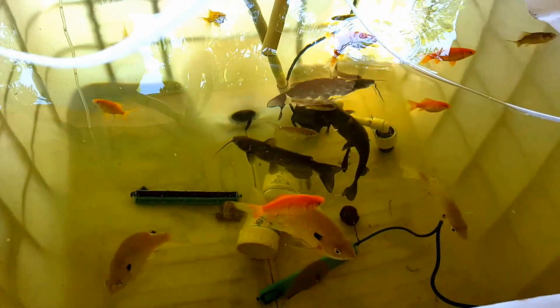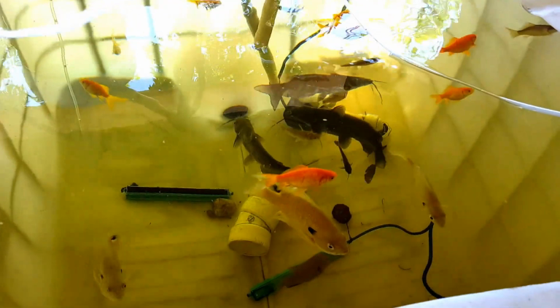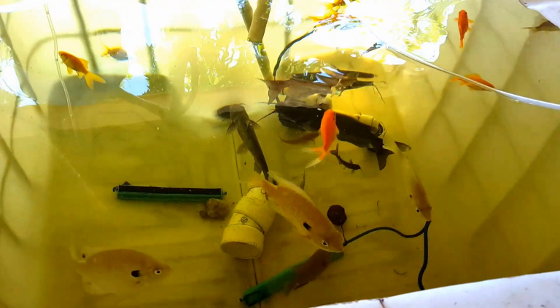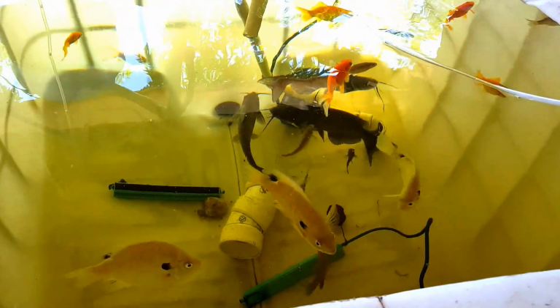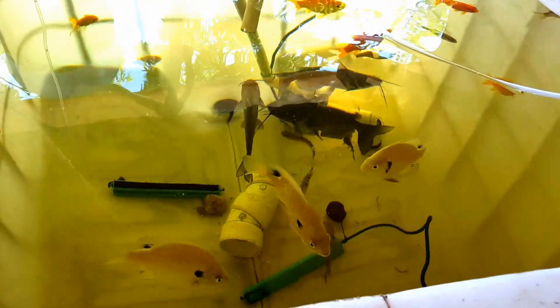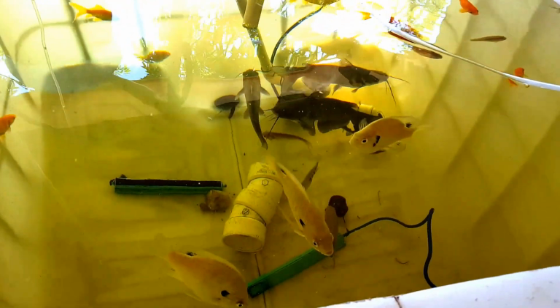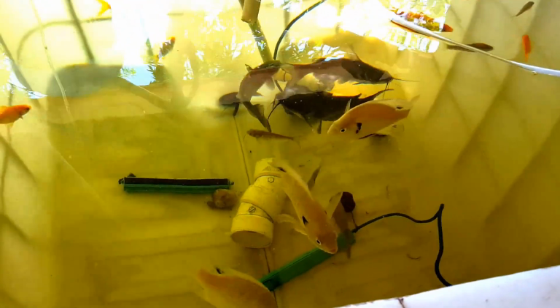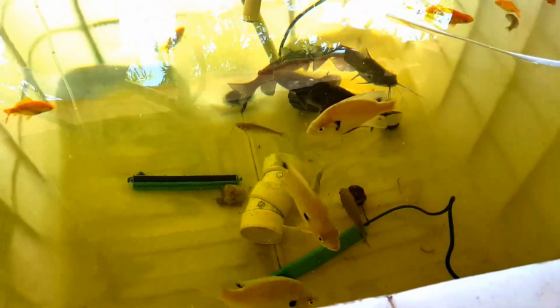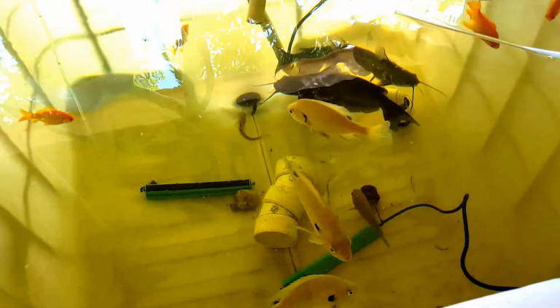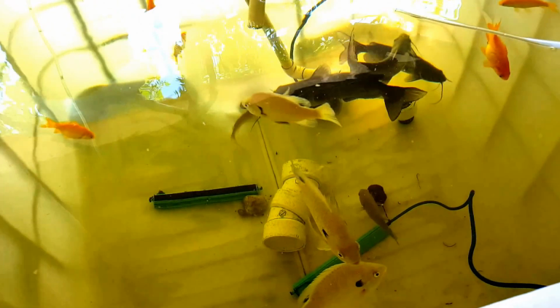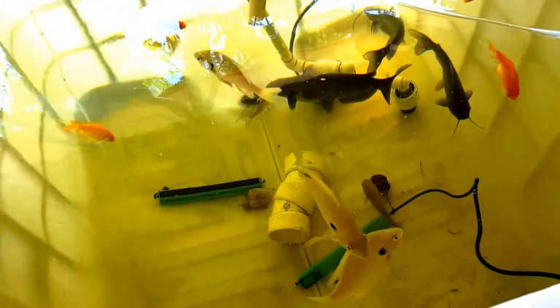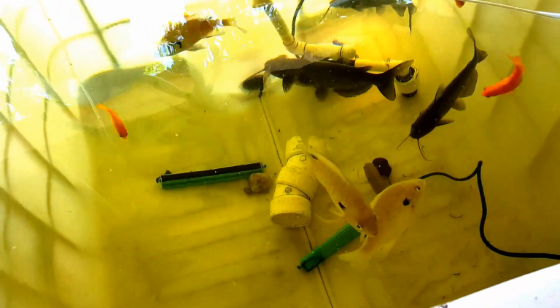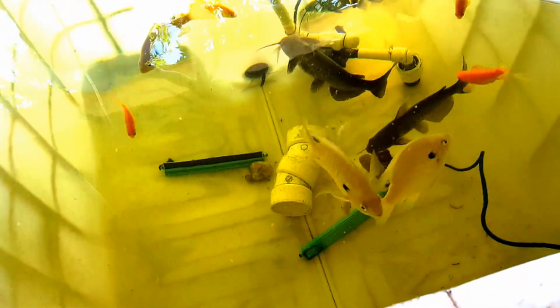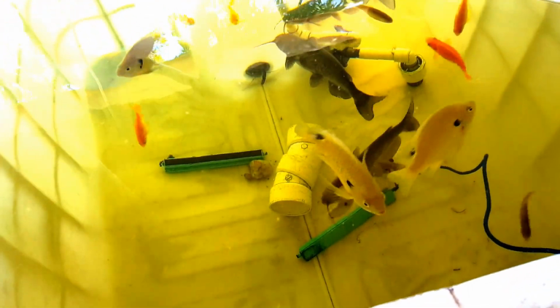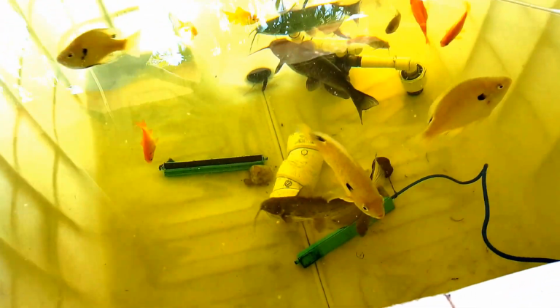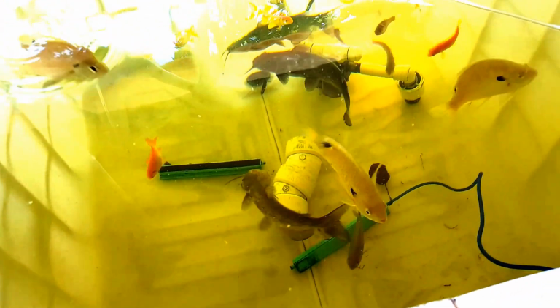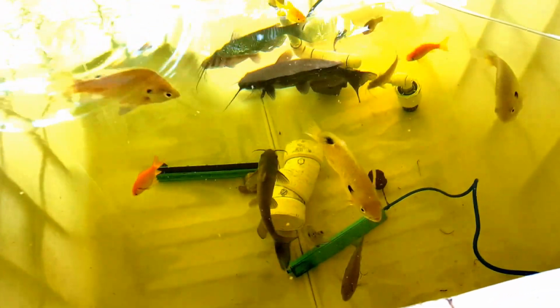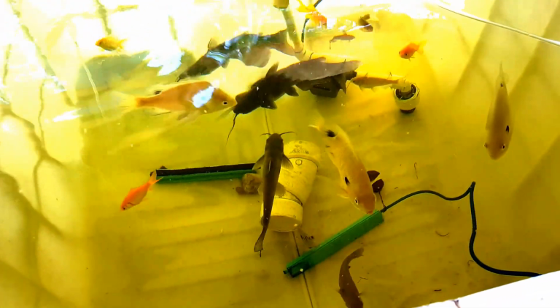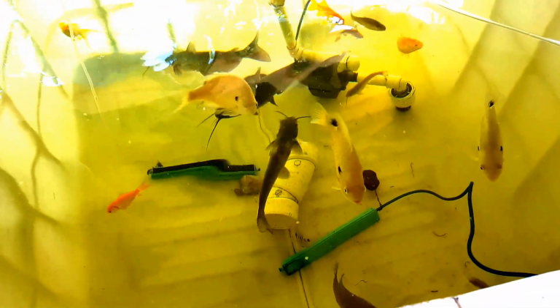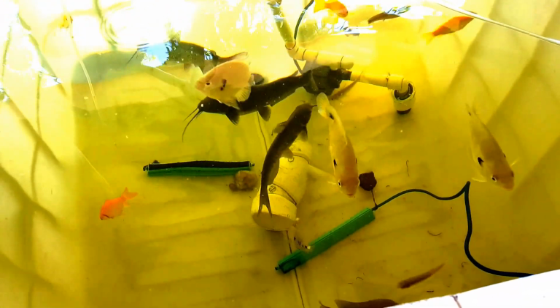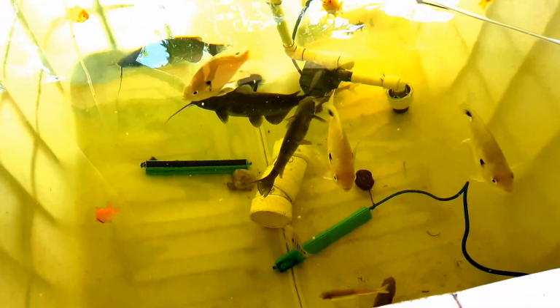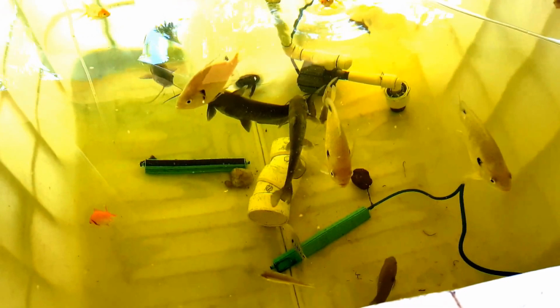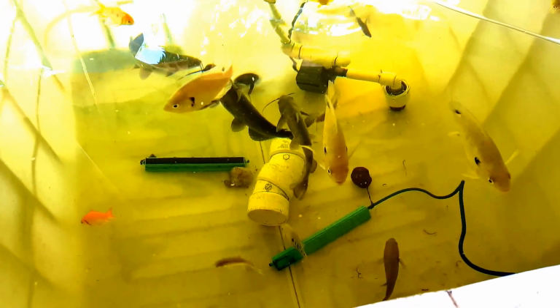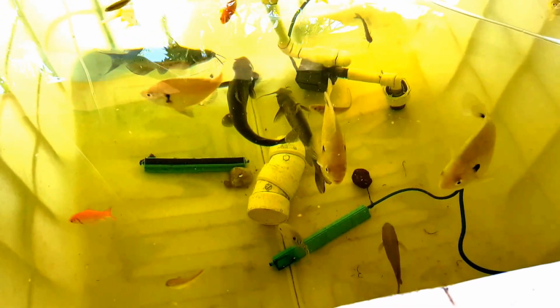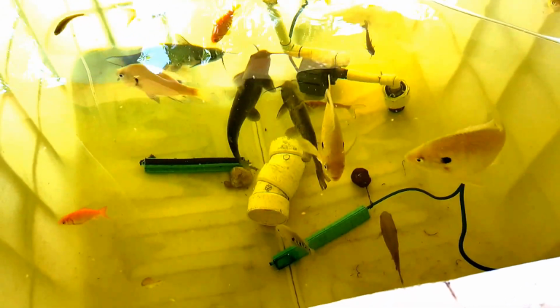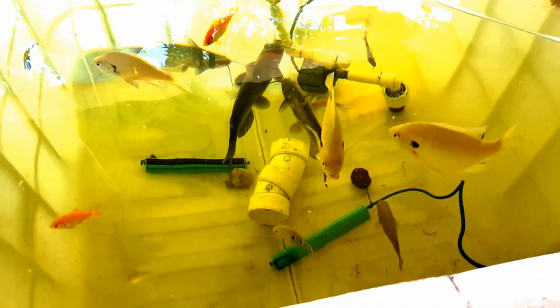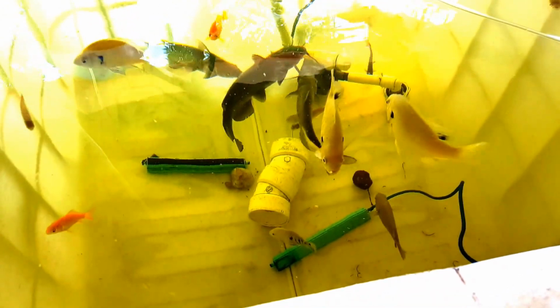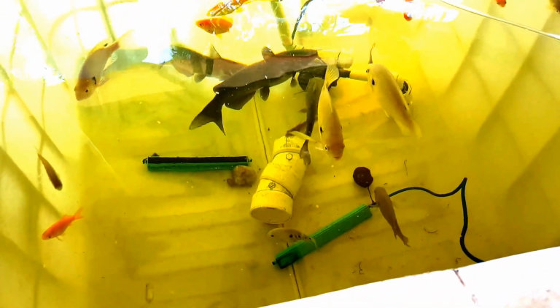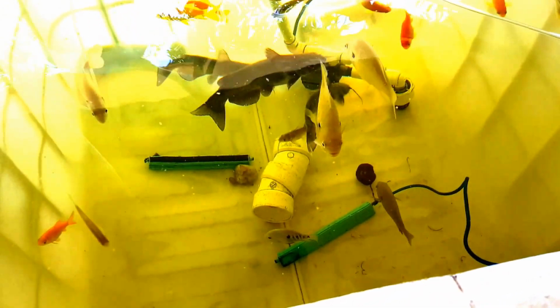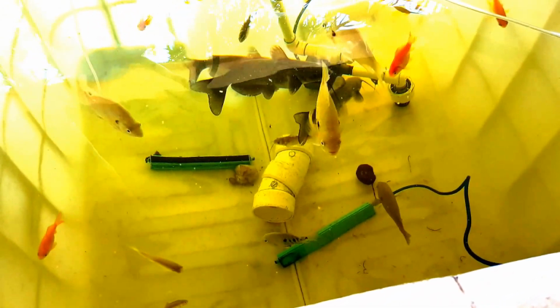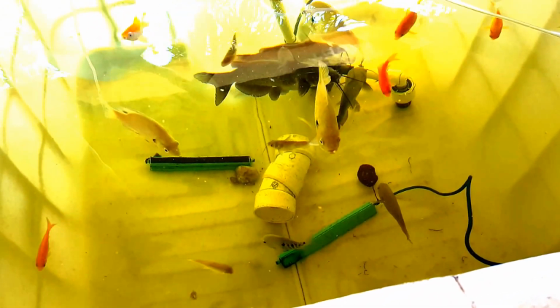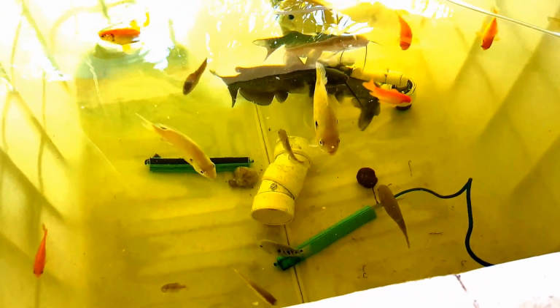Alright, it's August 10th, 2015. I don't know what week this is as far as the updates go. It's just going to be a little short update on my aquaponic system.